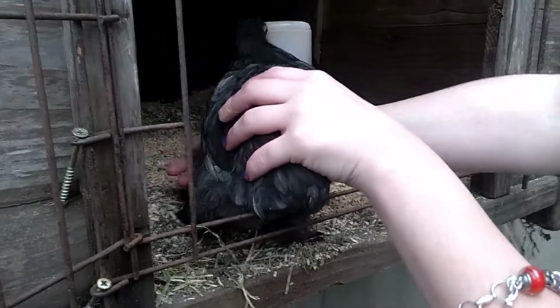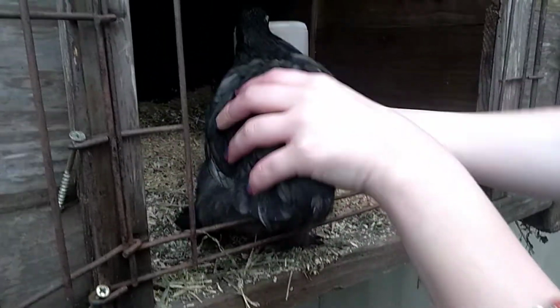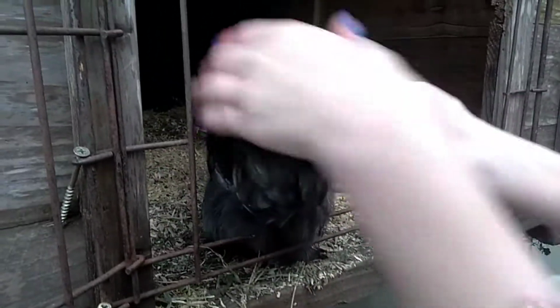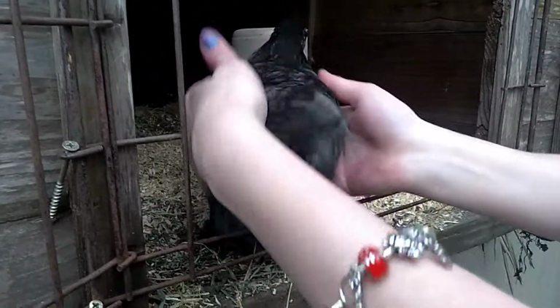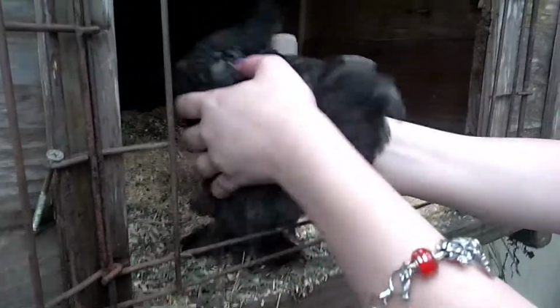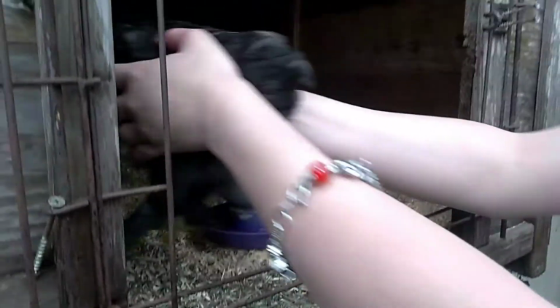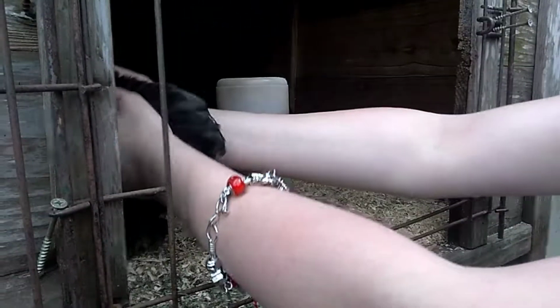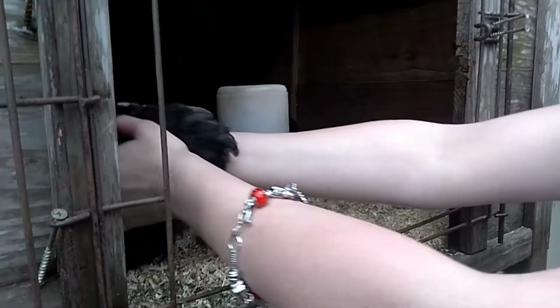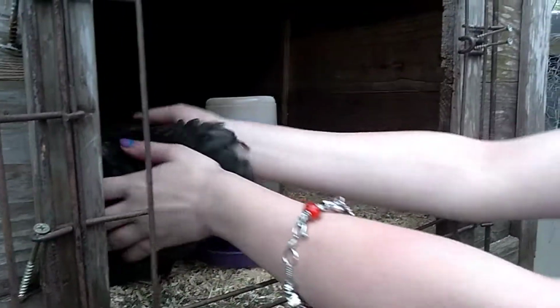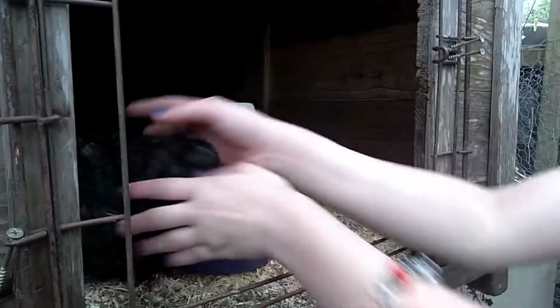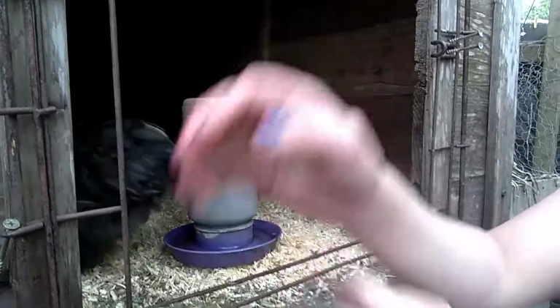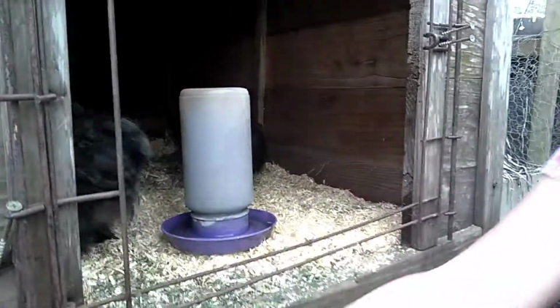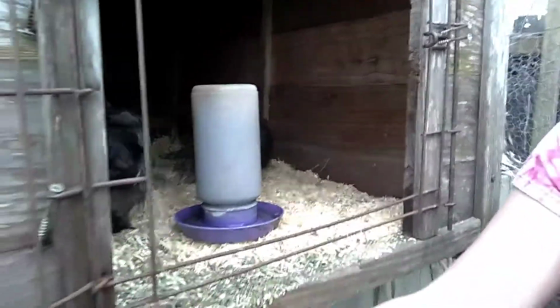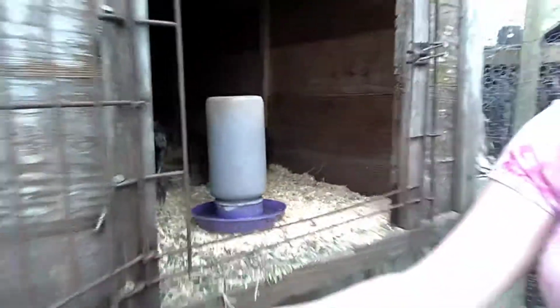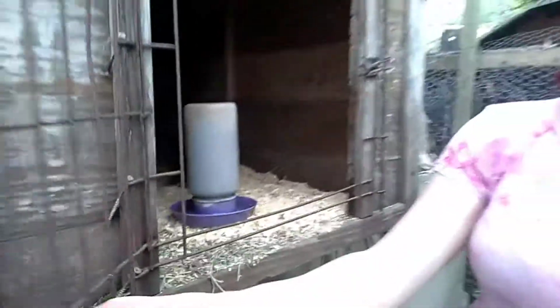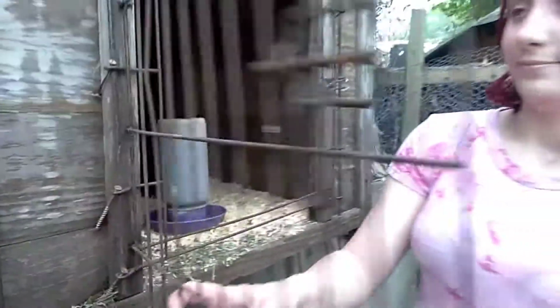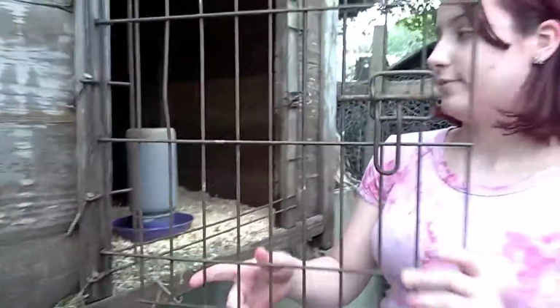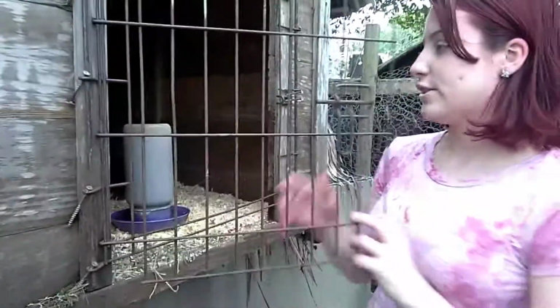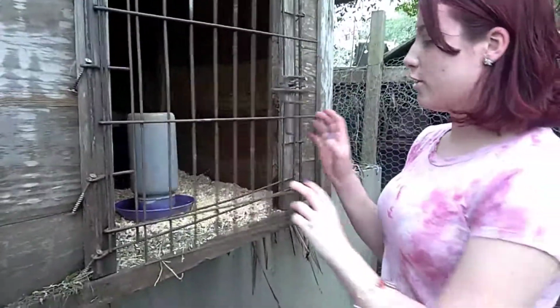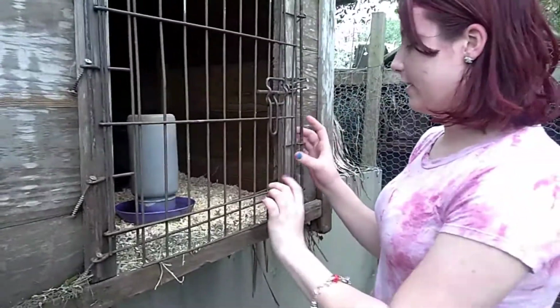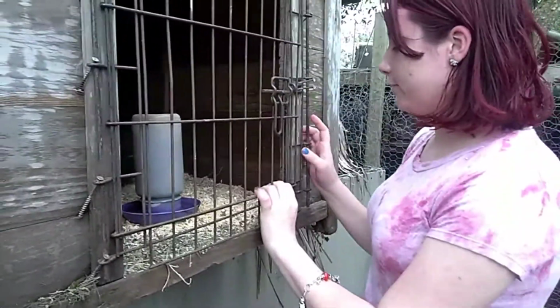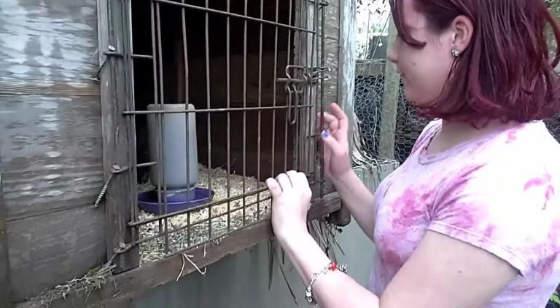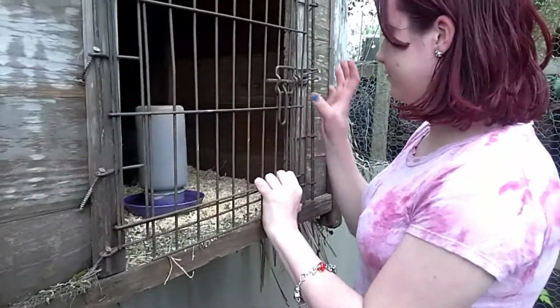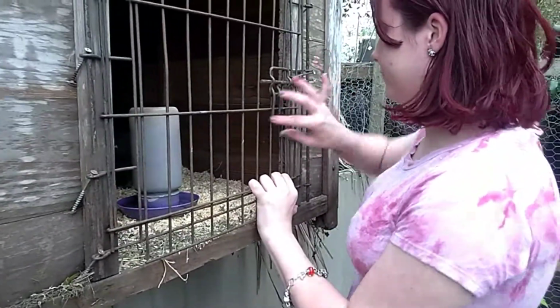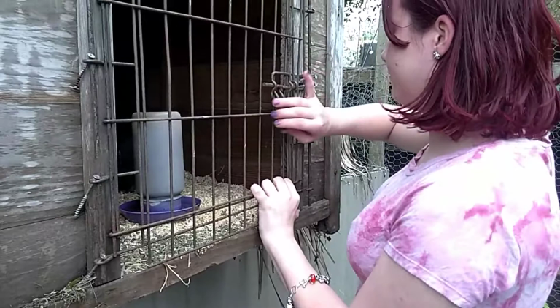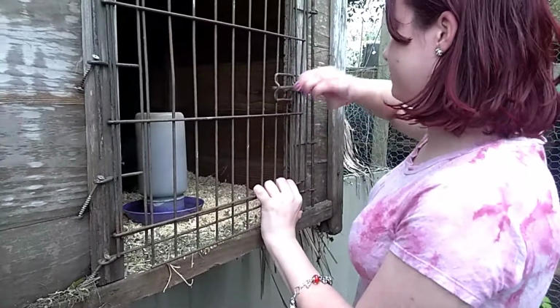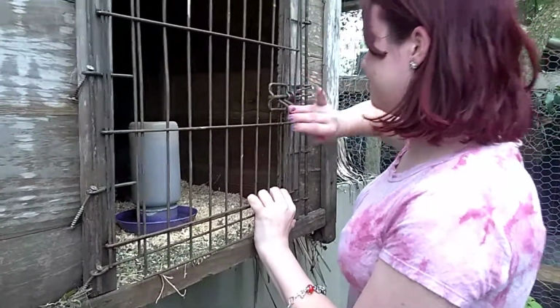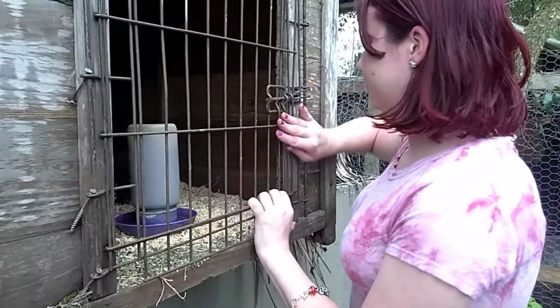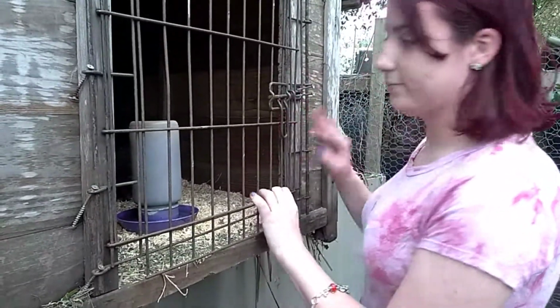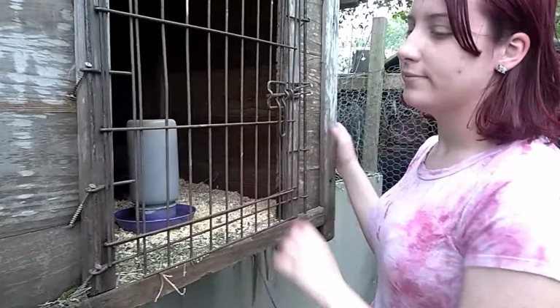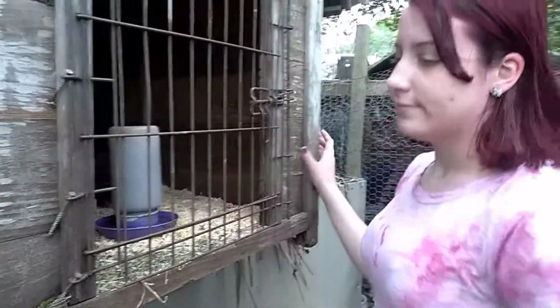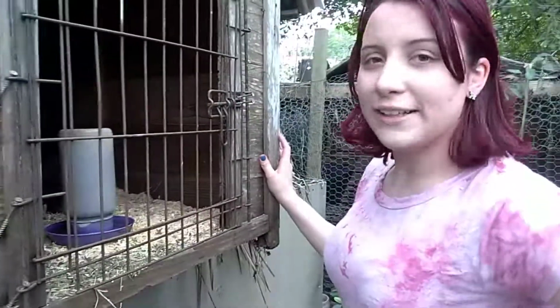She is clingy, isn't she? And she talks a lot. She's a talkative one. So that's it.